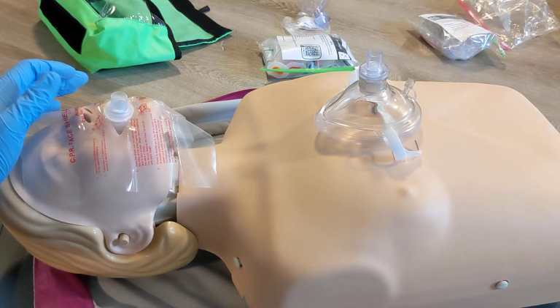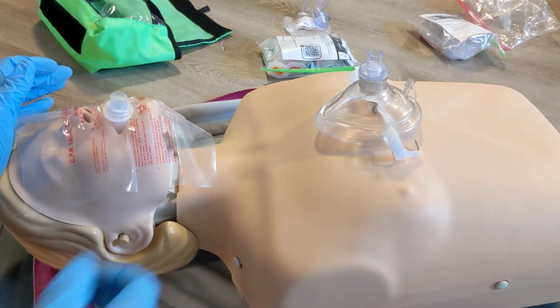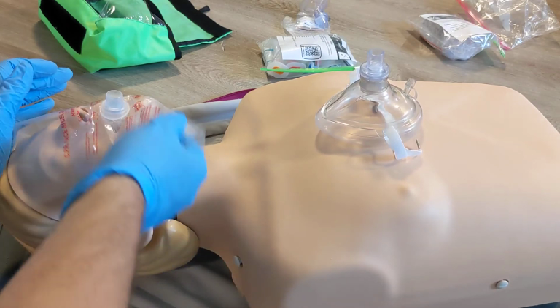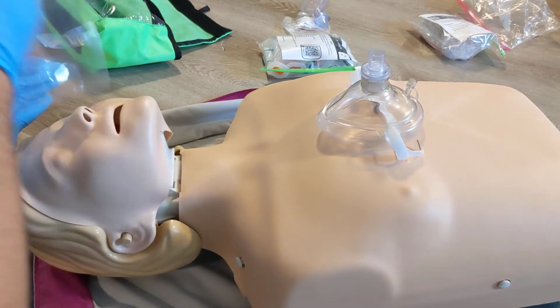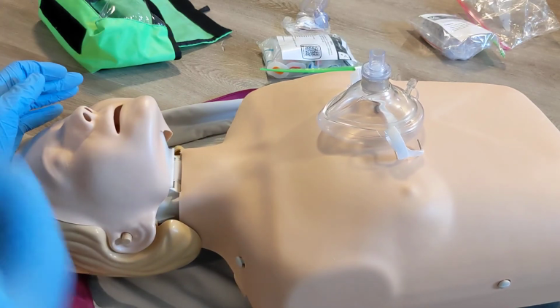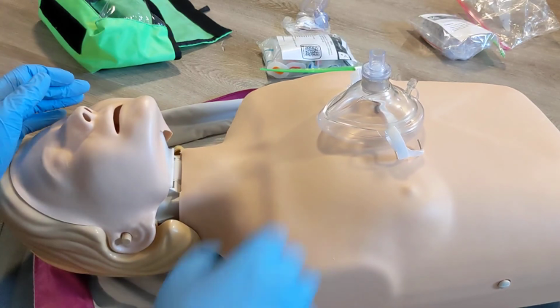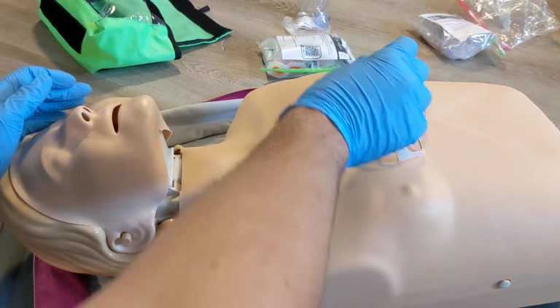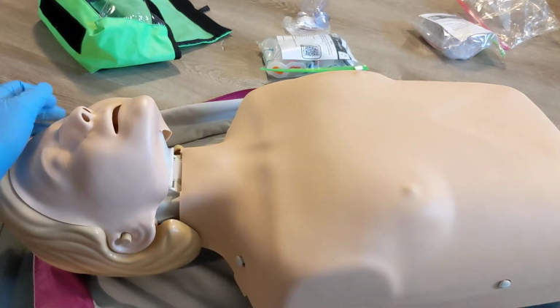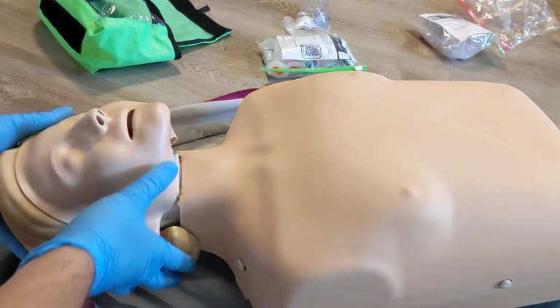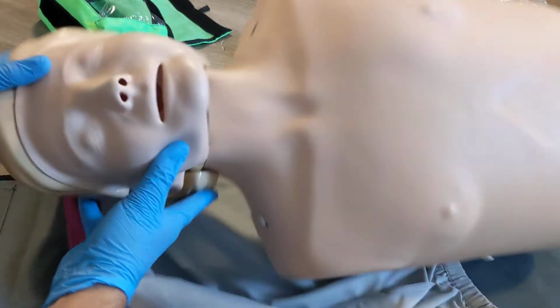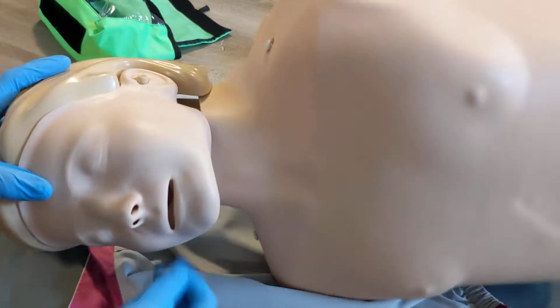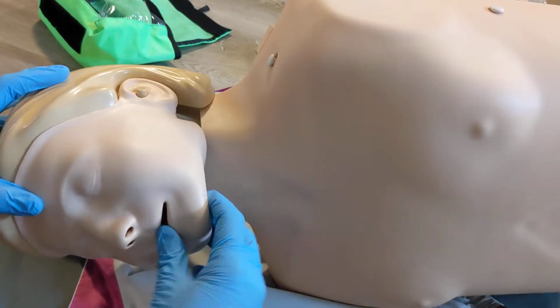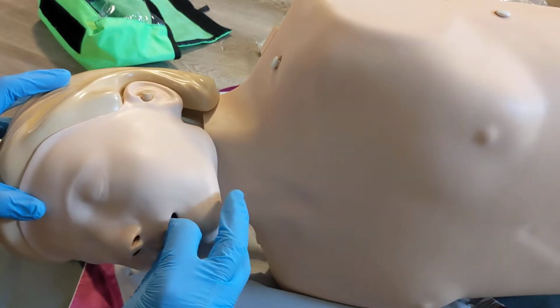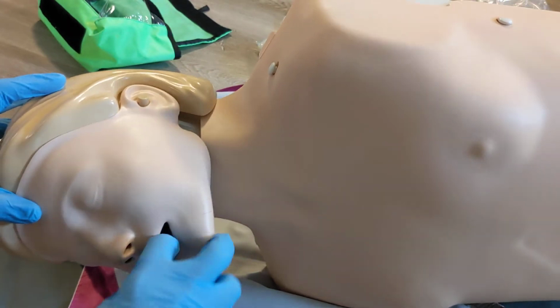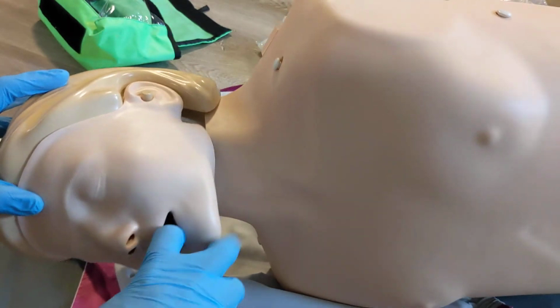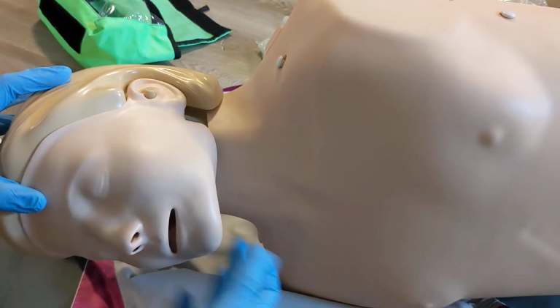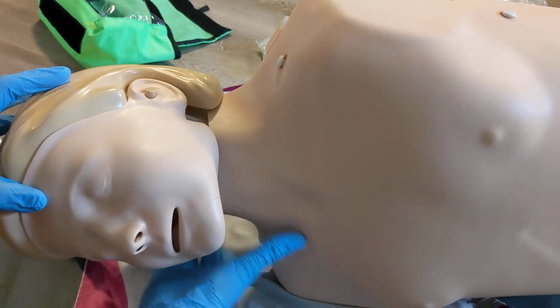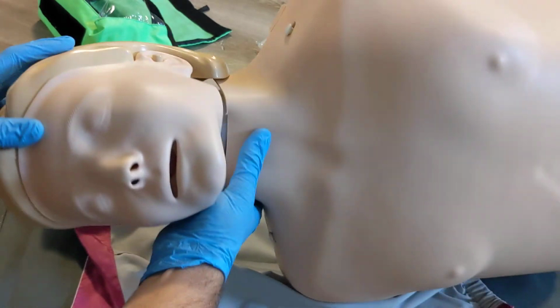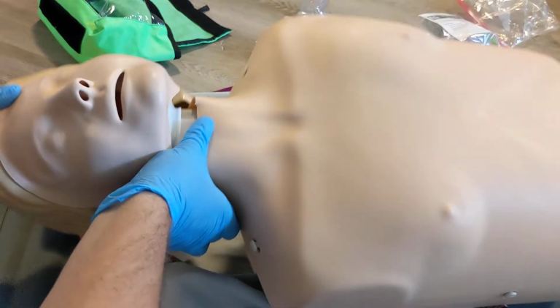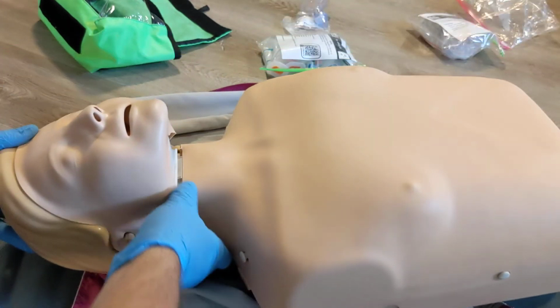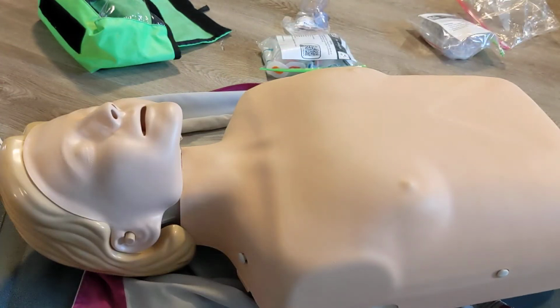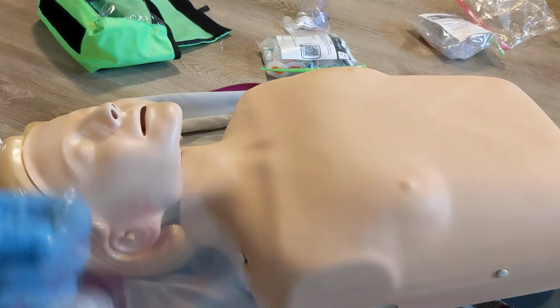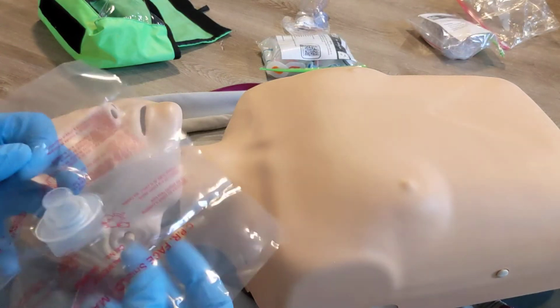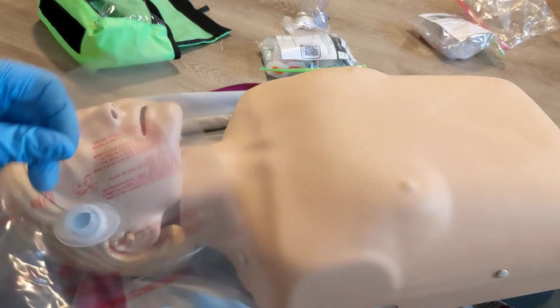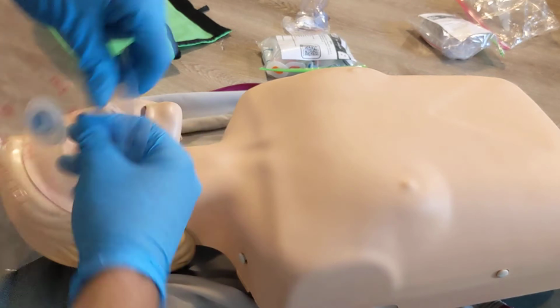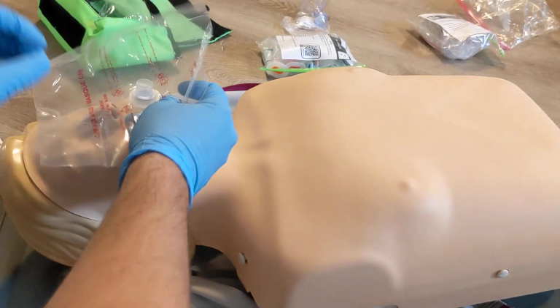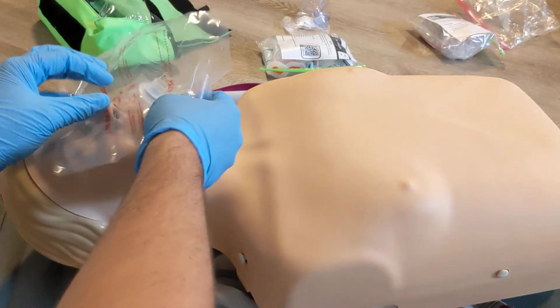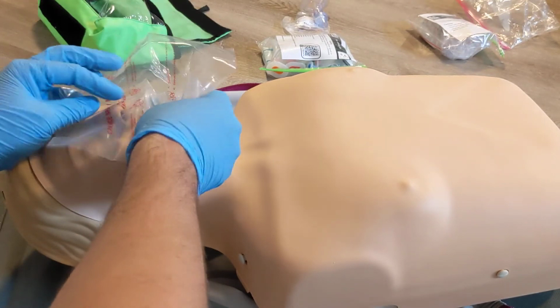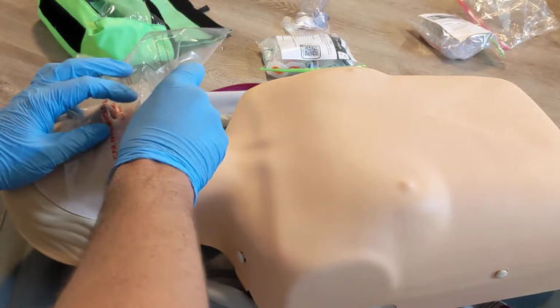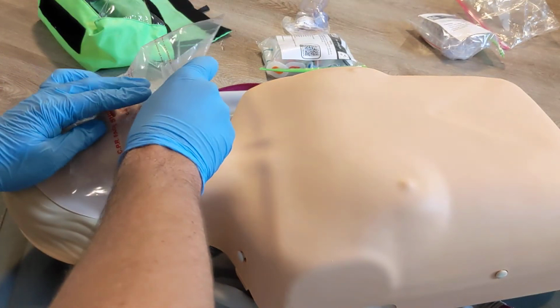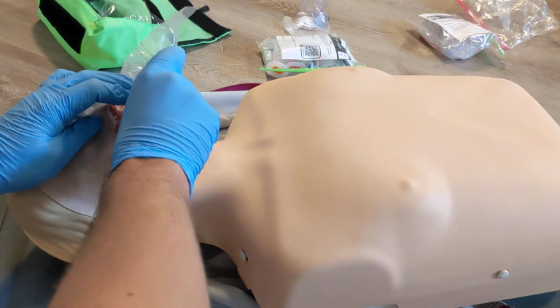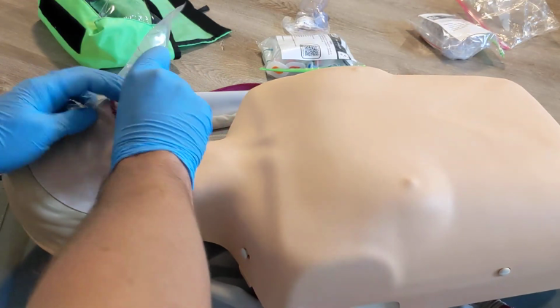If the patient vomits, you can remove the shield, roll the patient, clear the vomit, and continue as needed. If the shield is still clear, then you can continue to reuse the face shield.